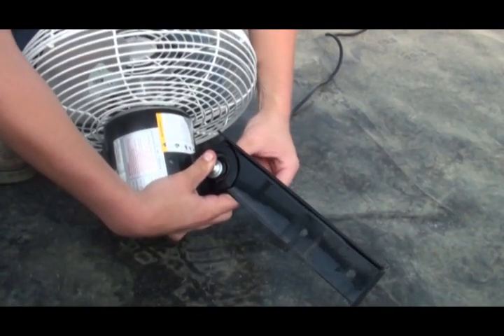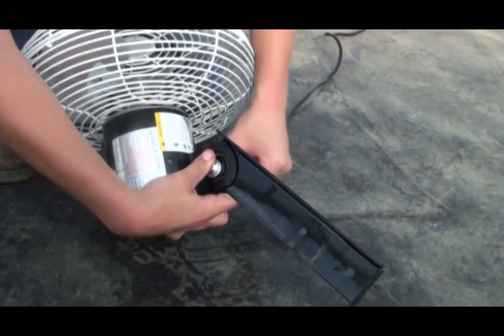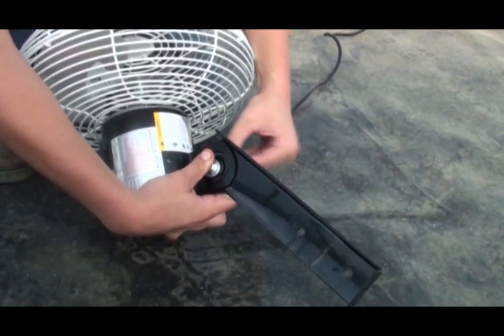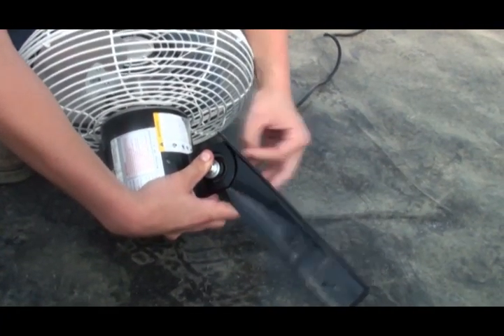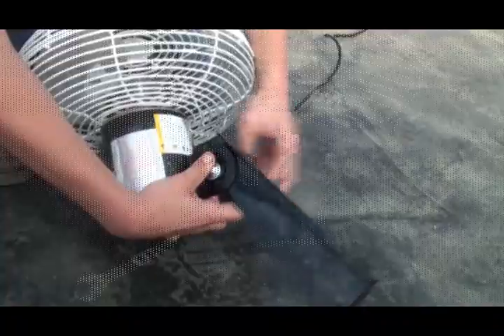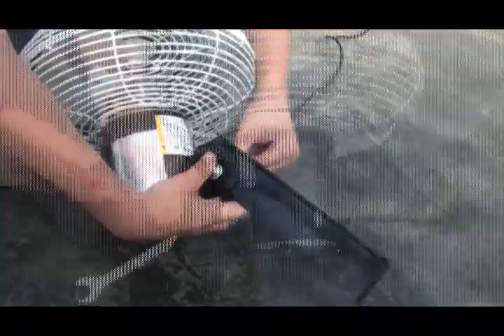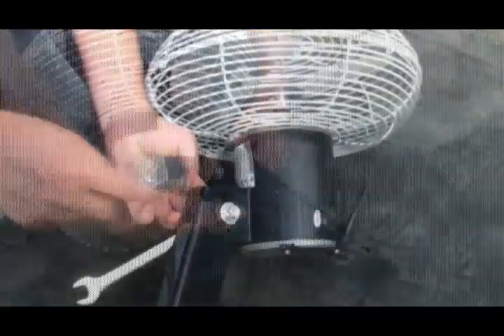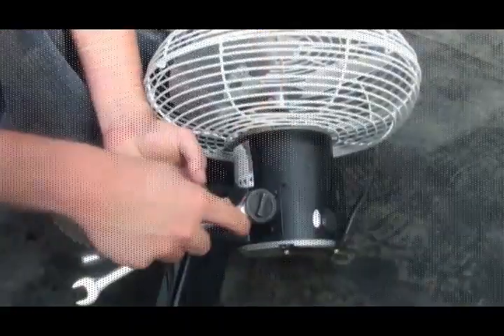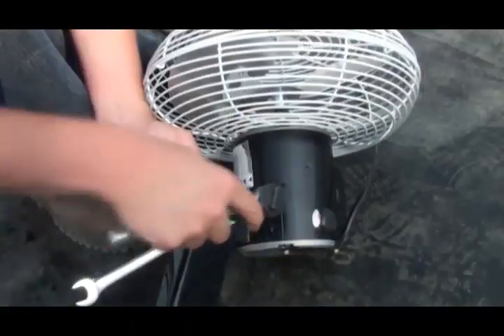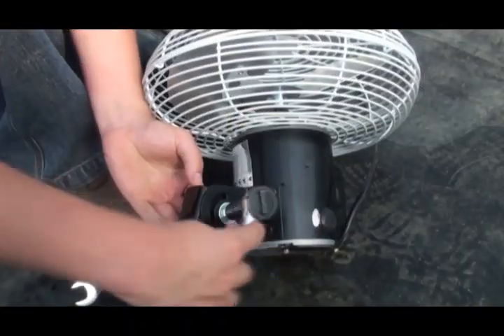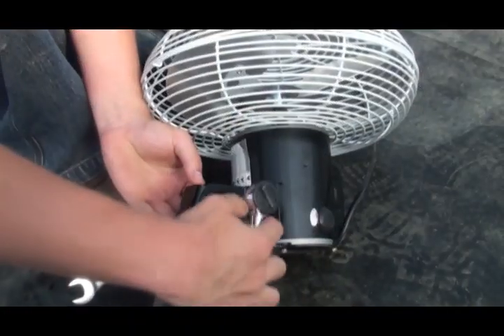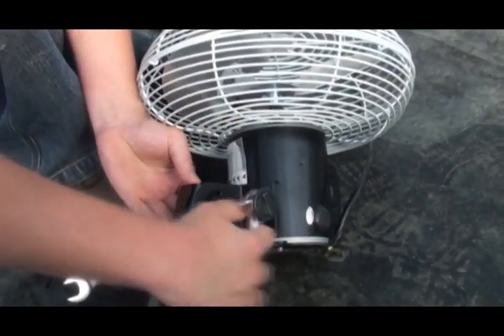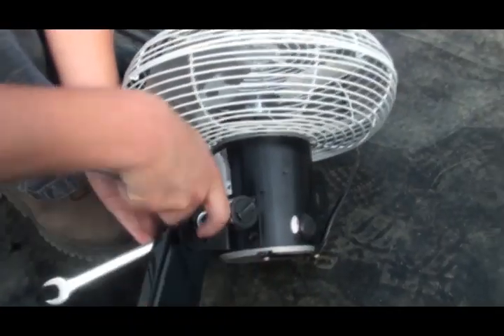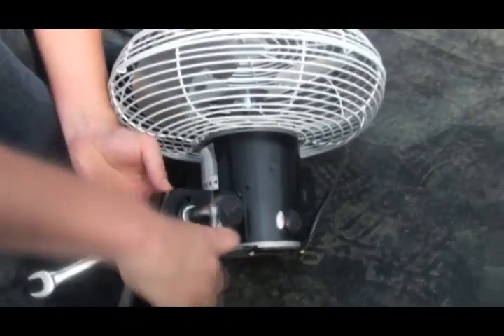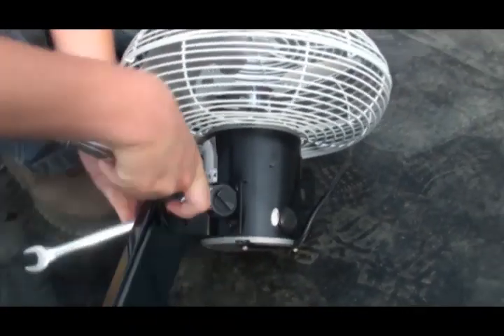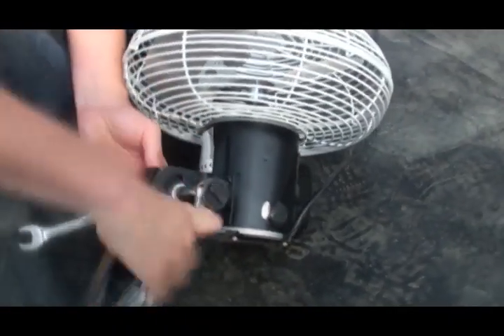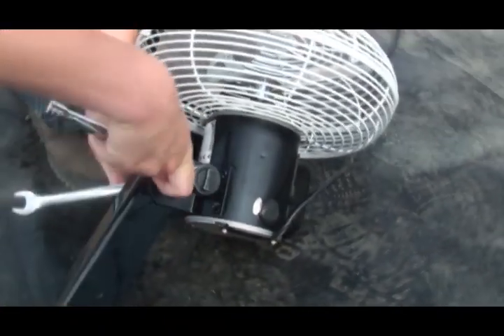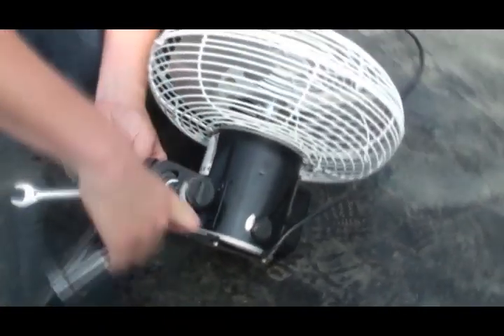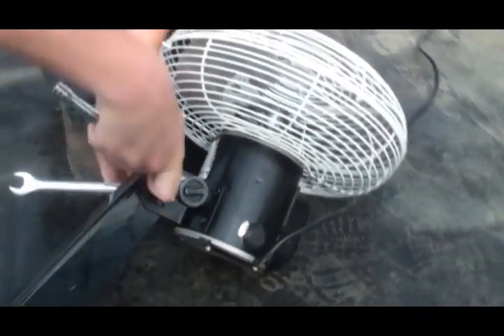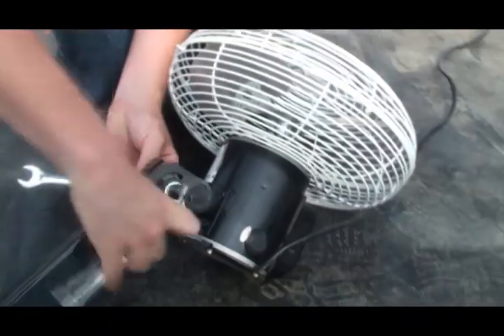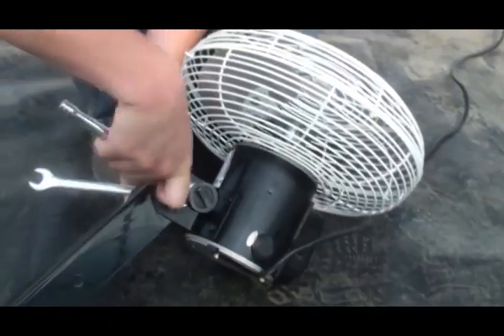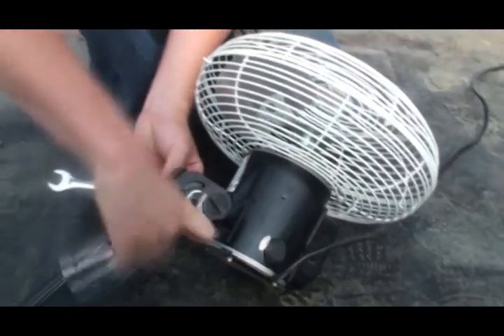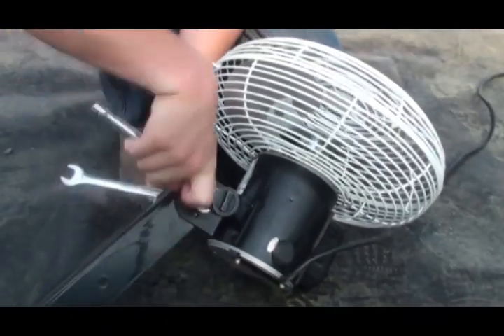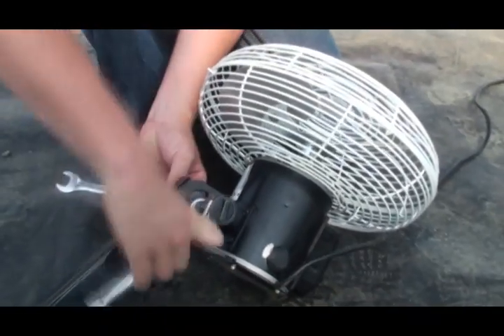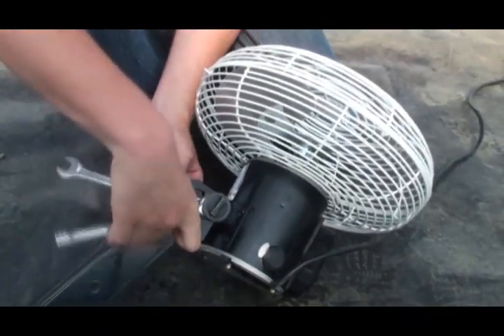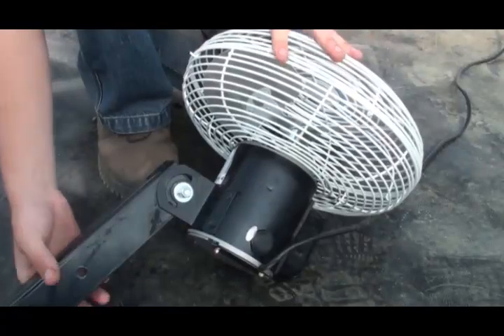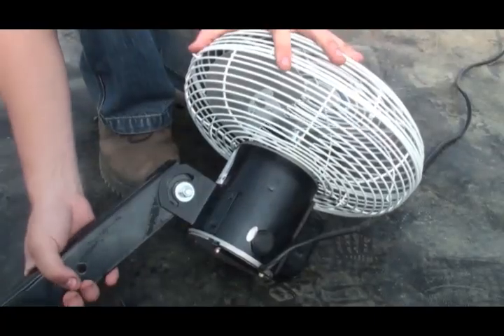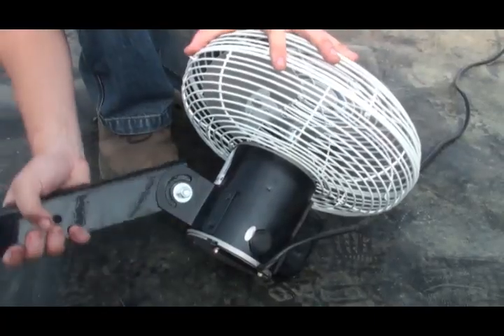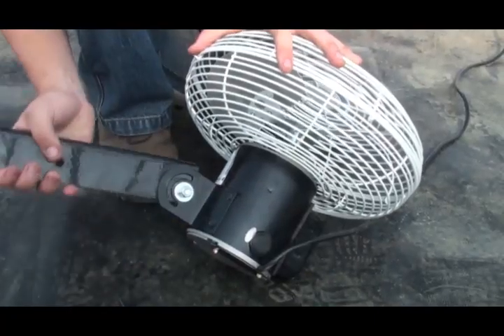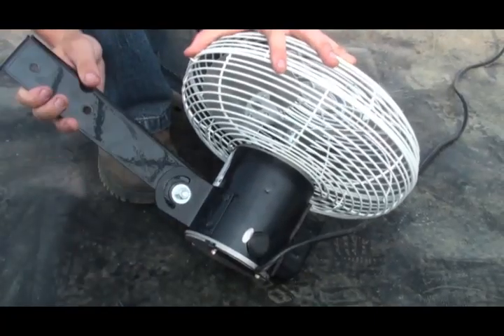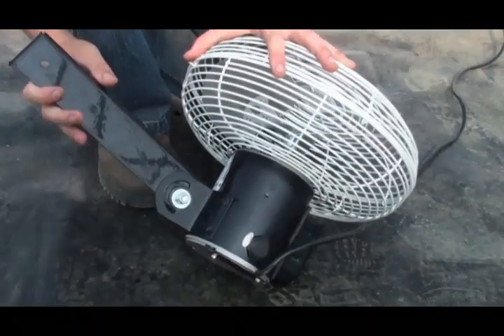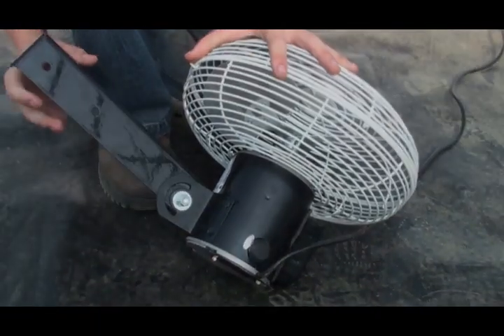Slightly tighten the bracket to the fan mounting bolt. Do not over-tighten. Allow the bracket to pivot to tilt the fan once it is installed.